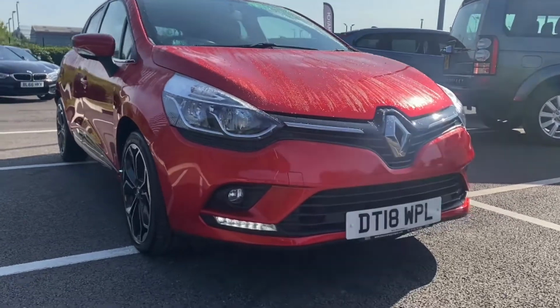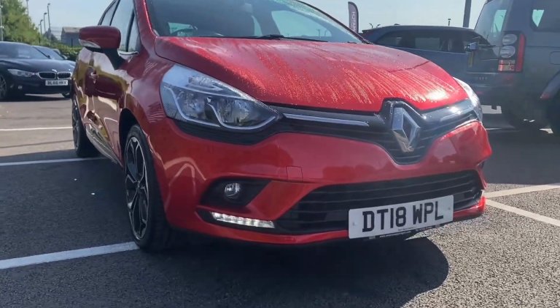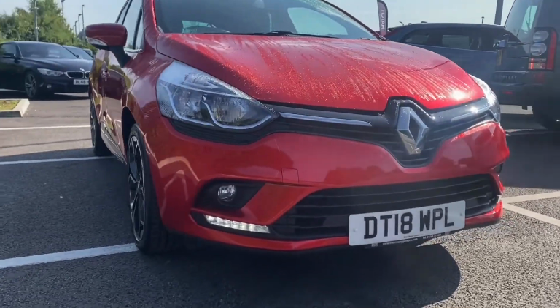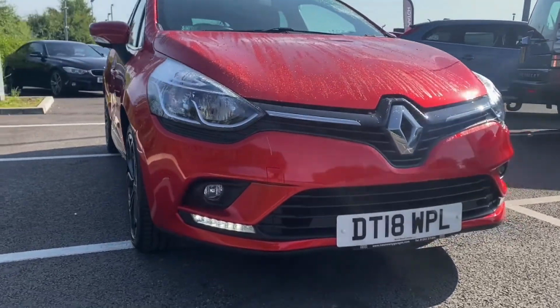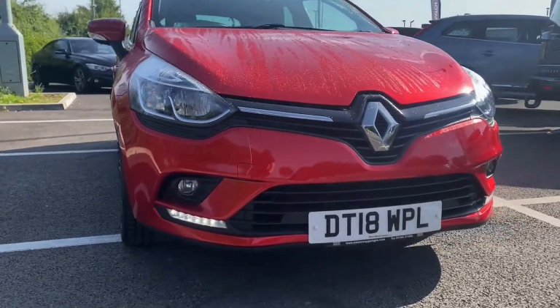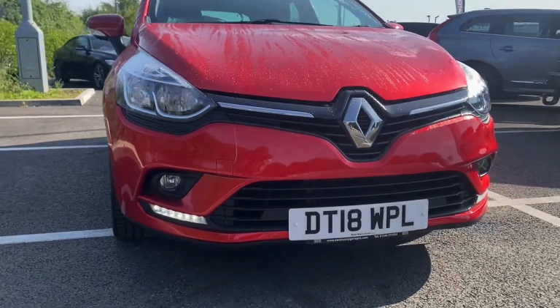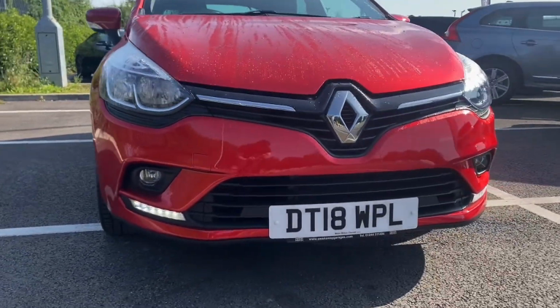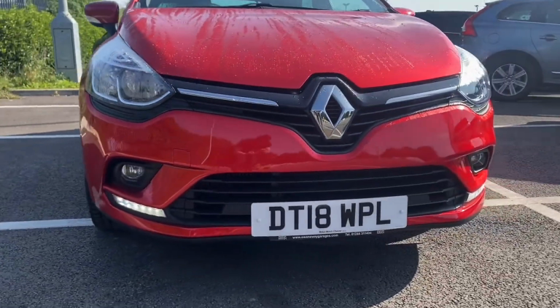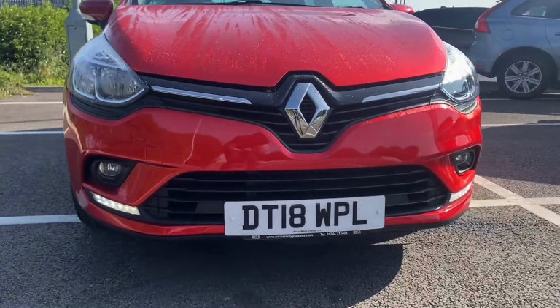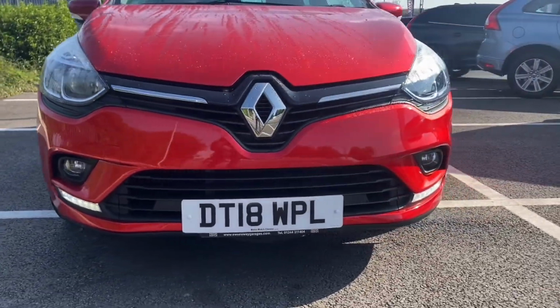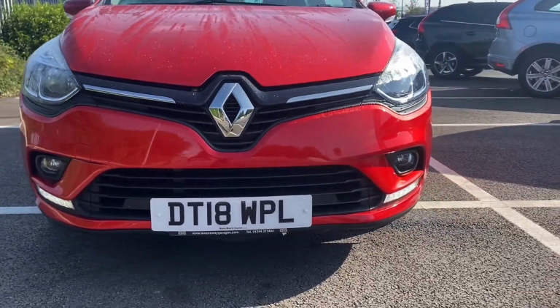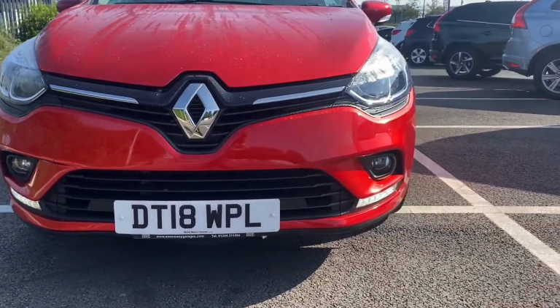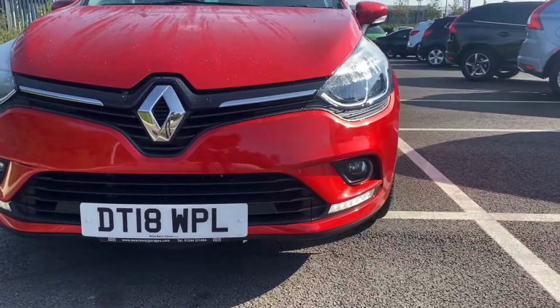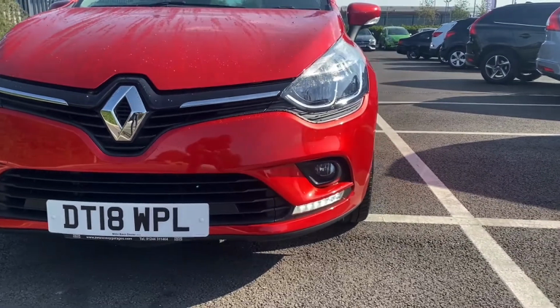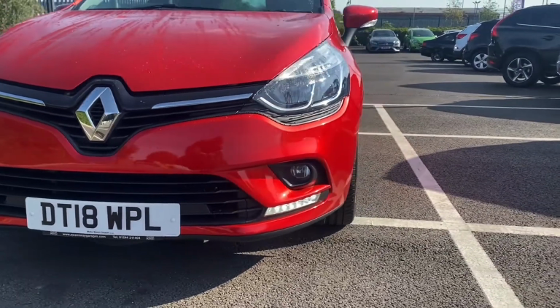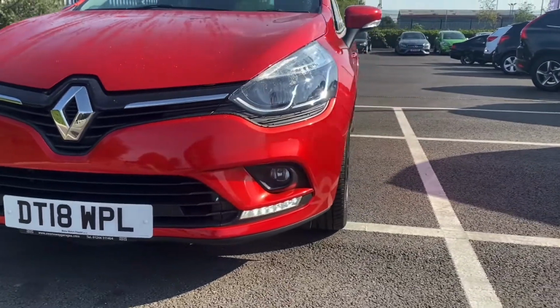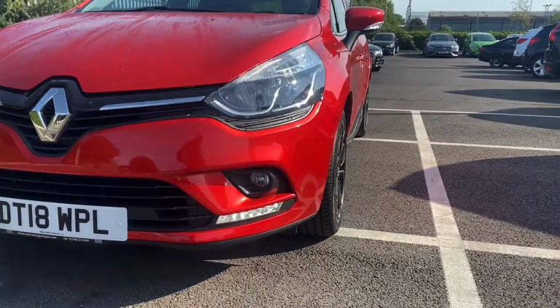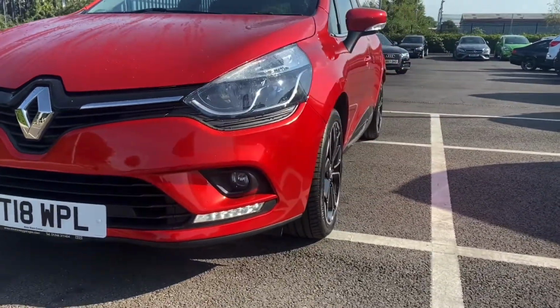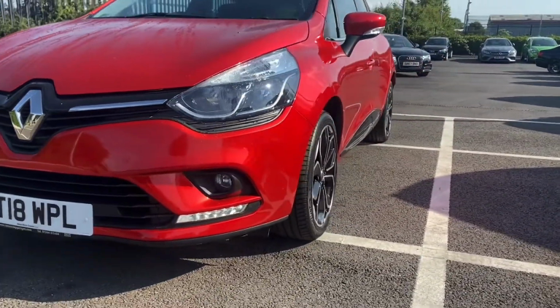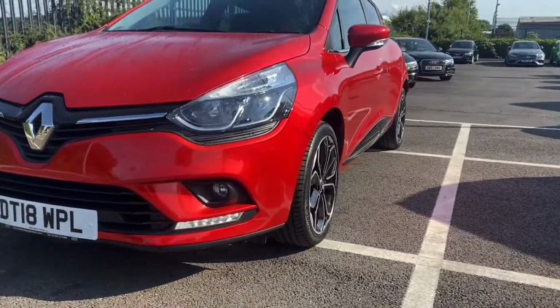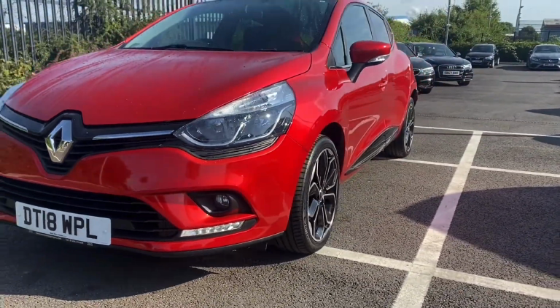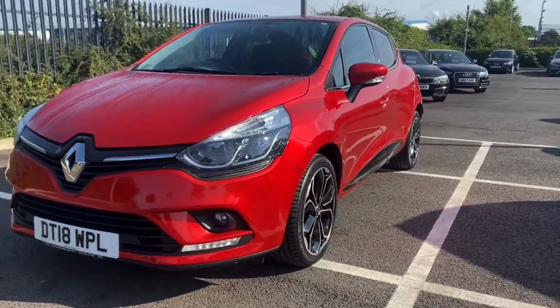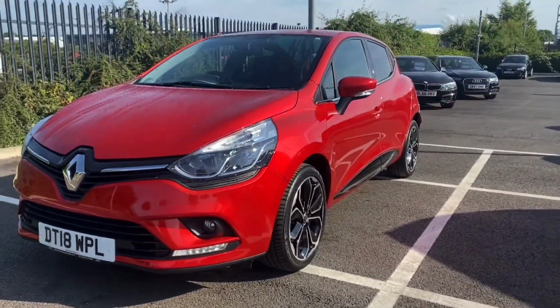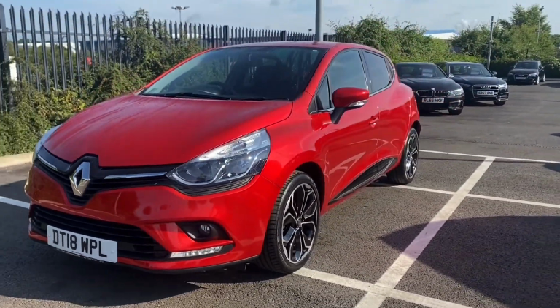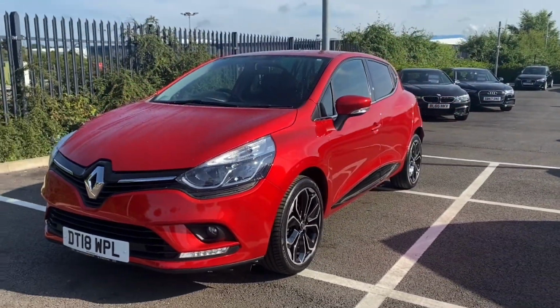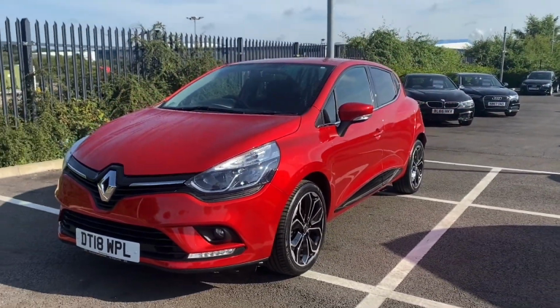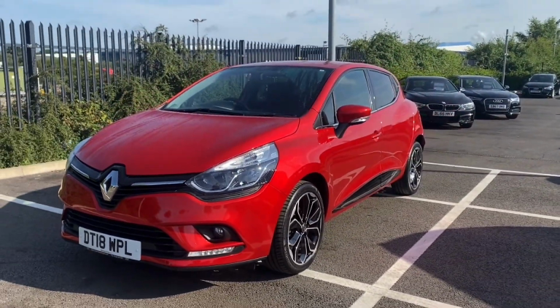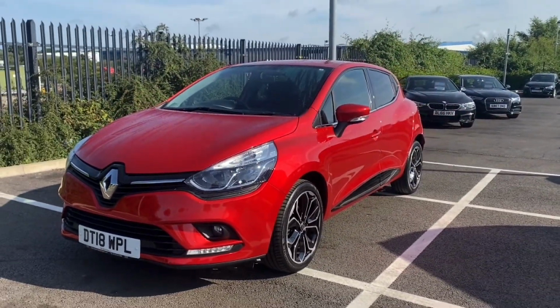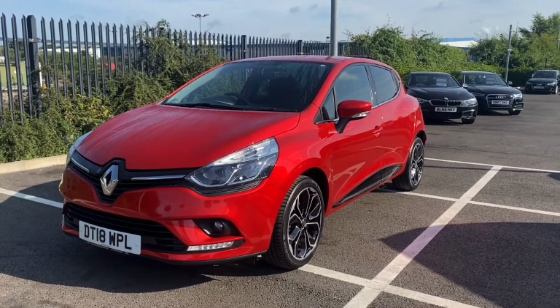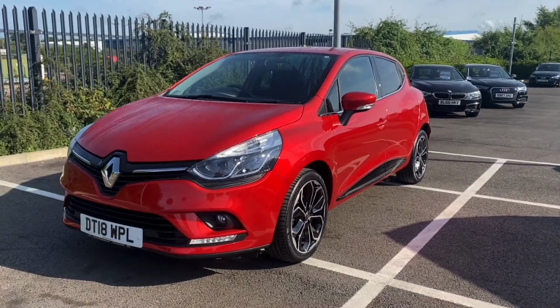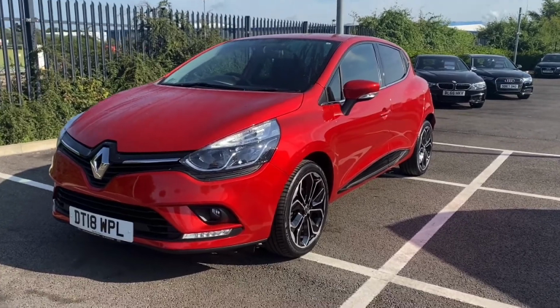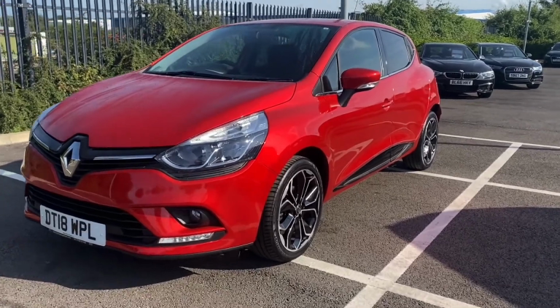A little bit more information about this car: it is a 0.9 litre petrol engine and it has only had two owners from new with 28,389 miles on the clock.